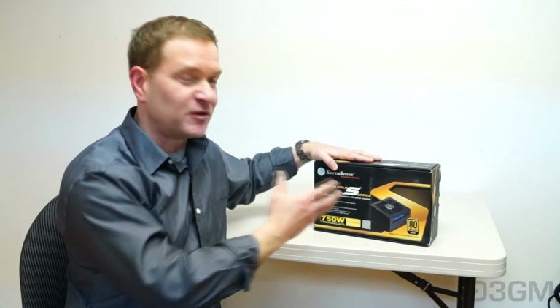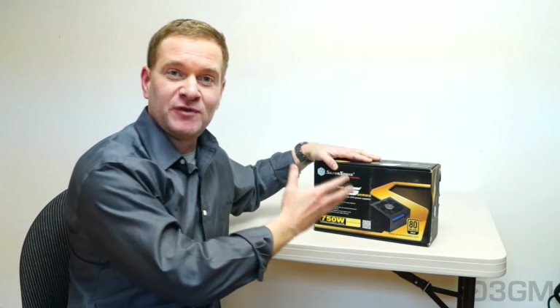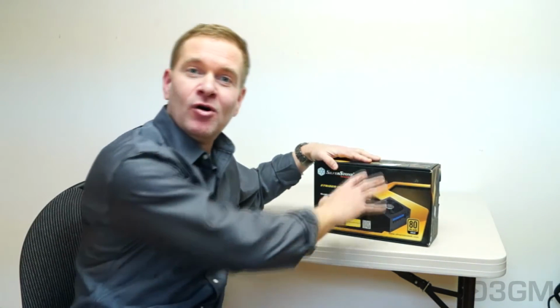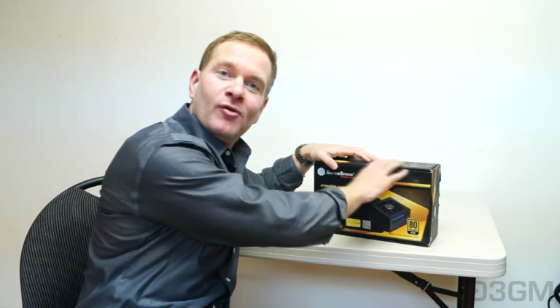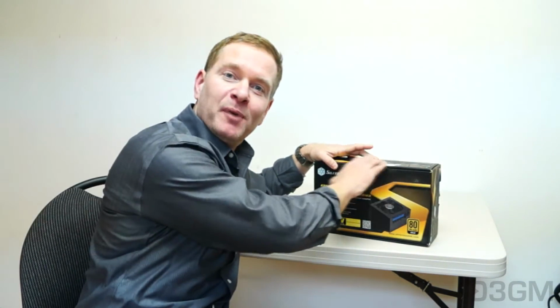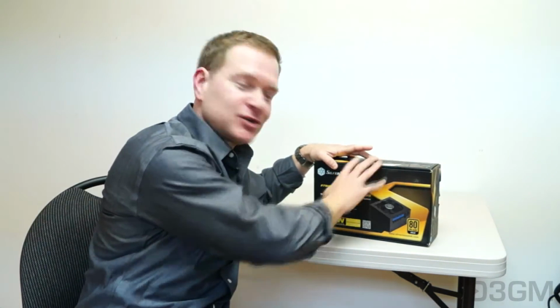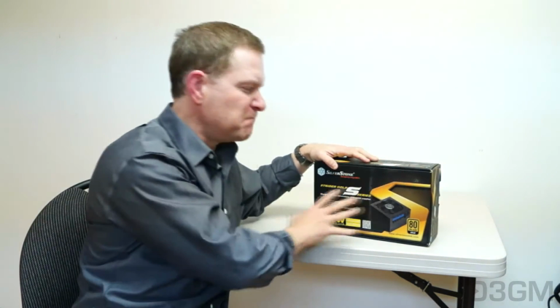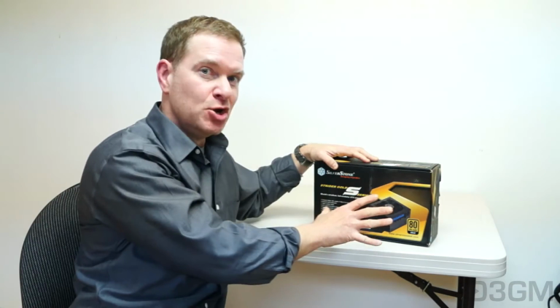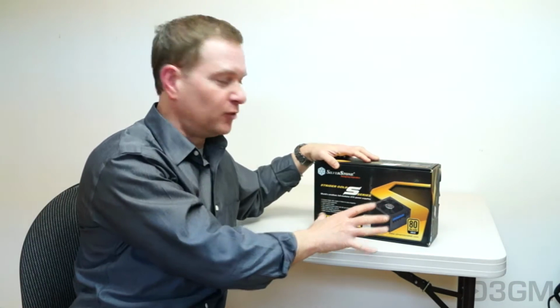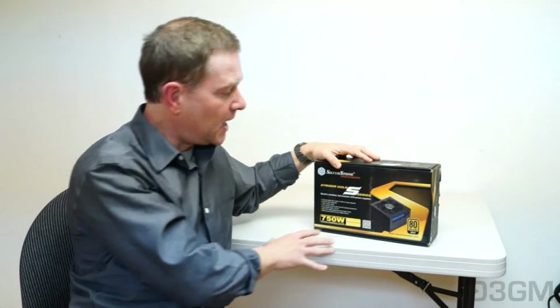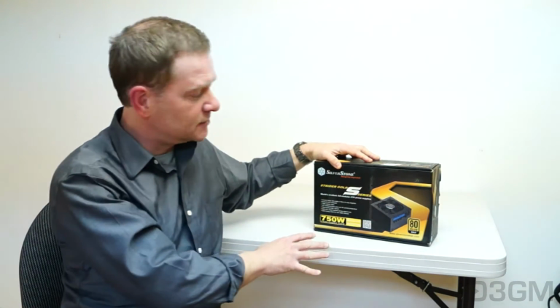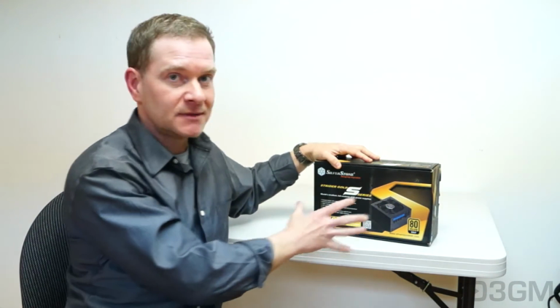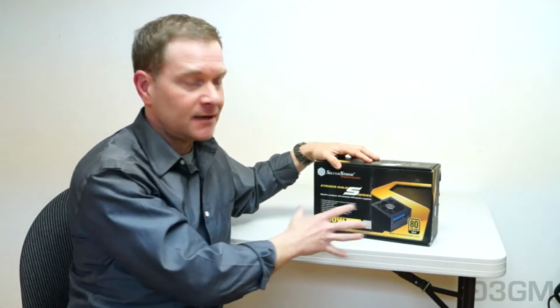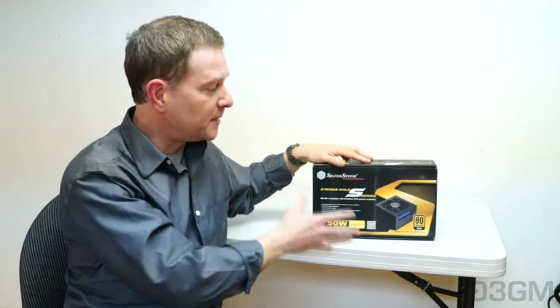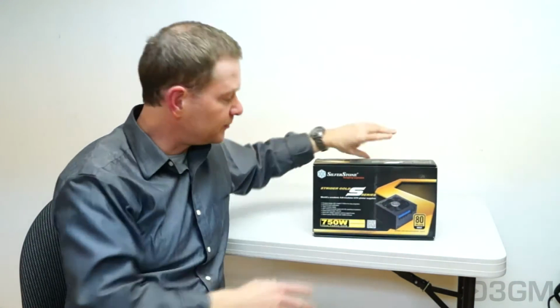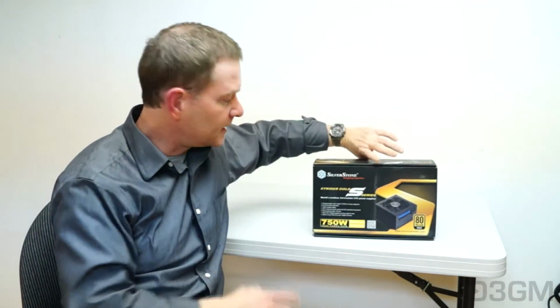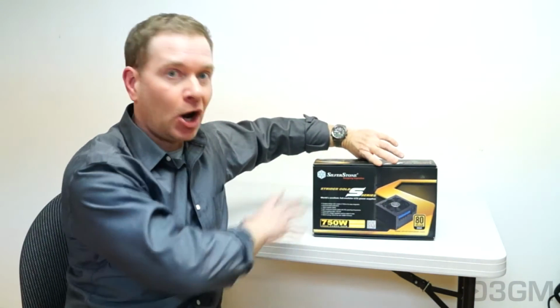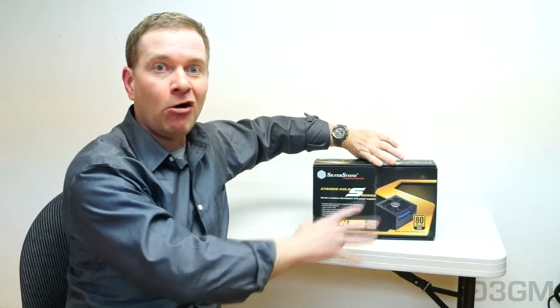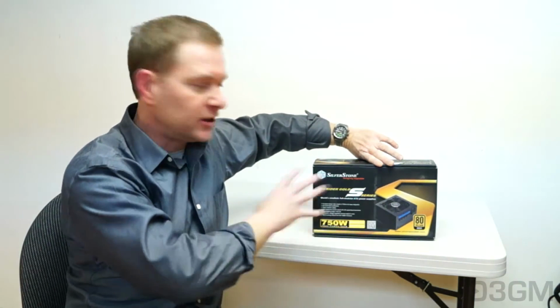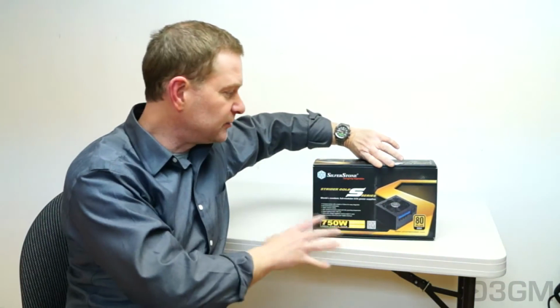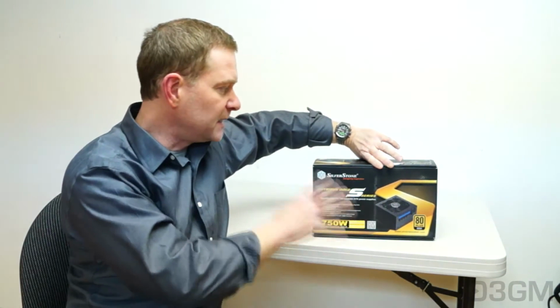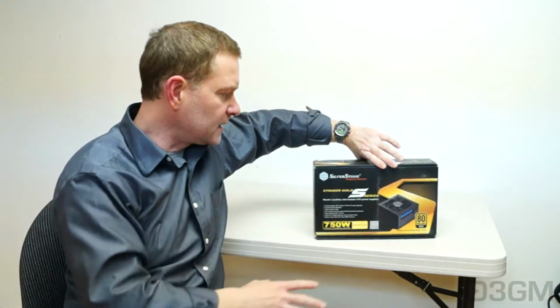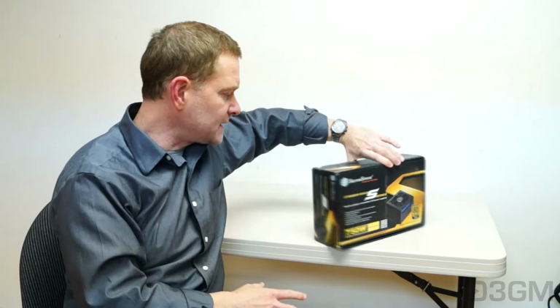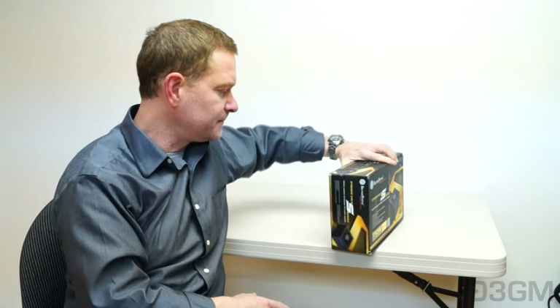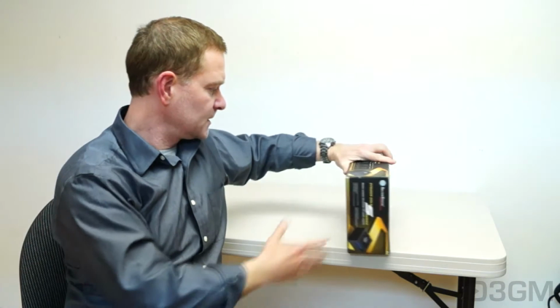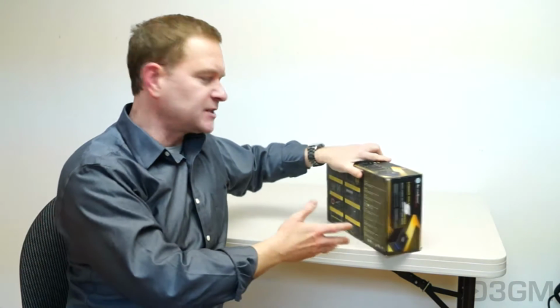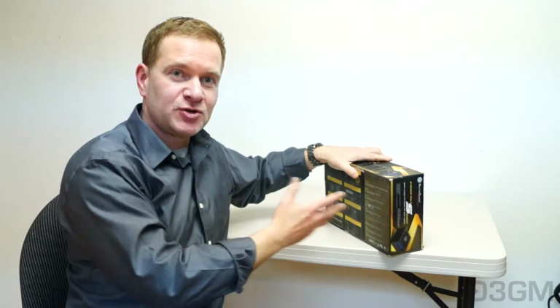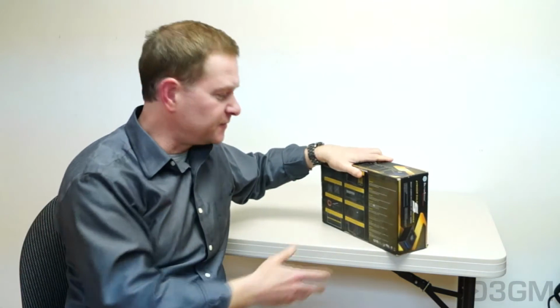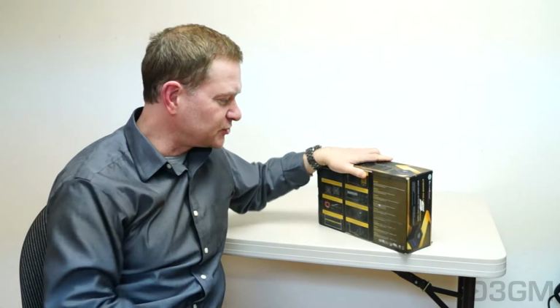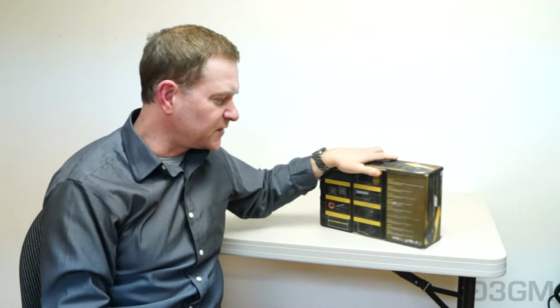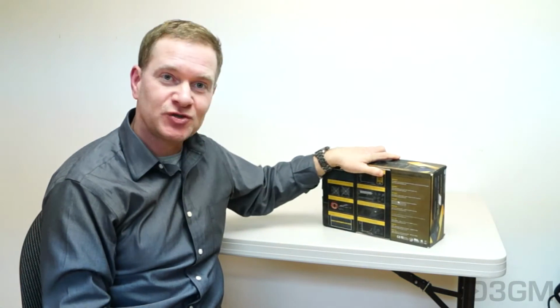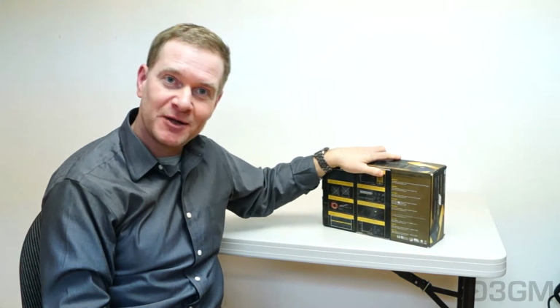First of all, the box. Beautiful box, tiny for a power supply and all the leads being in it and whatnot. Lots of pictures and features and specifications about it.